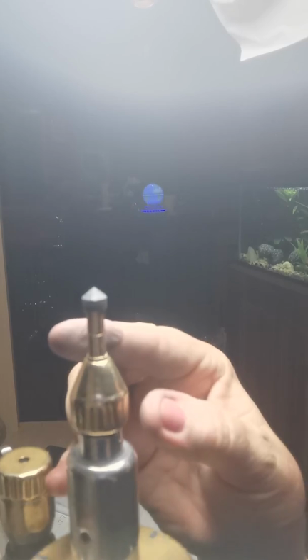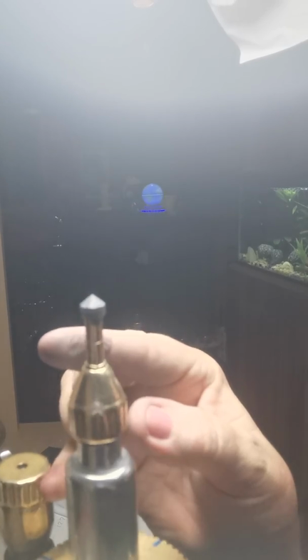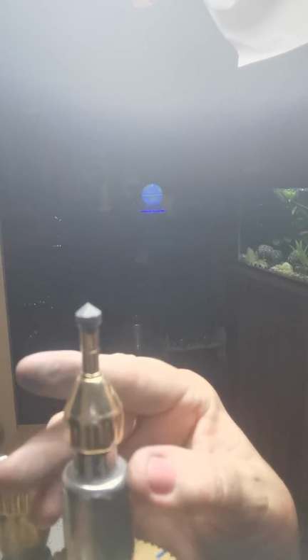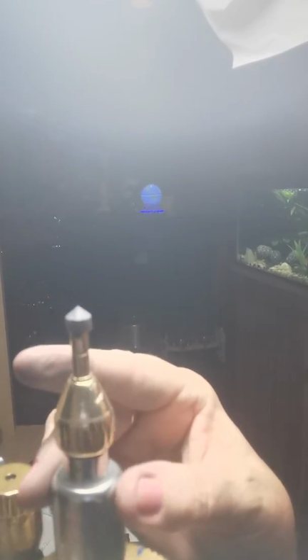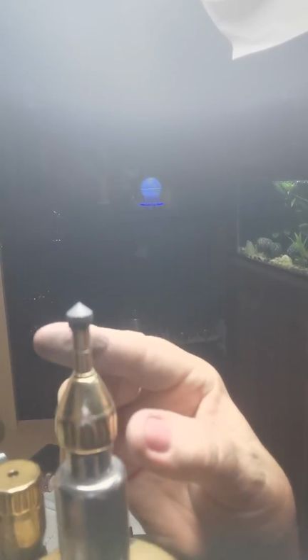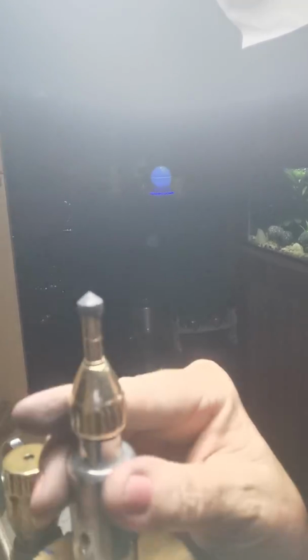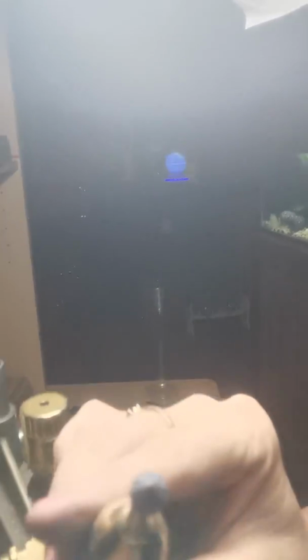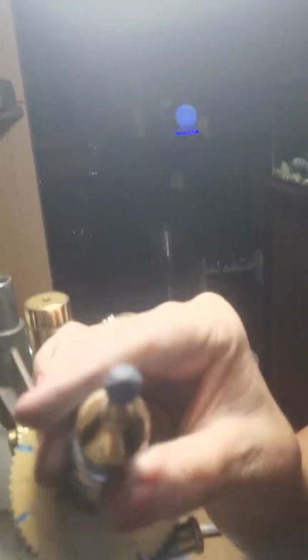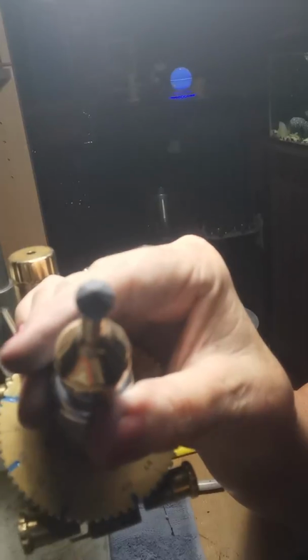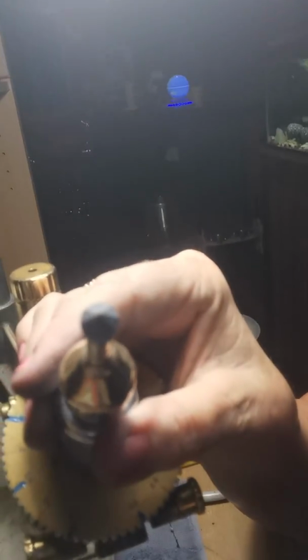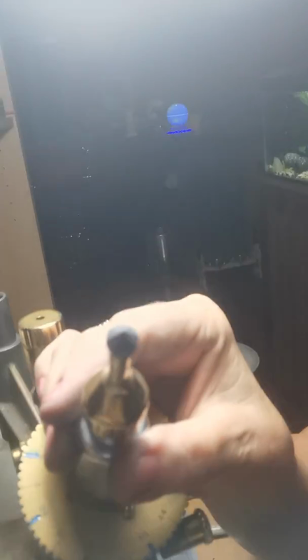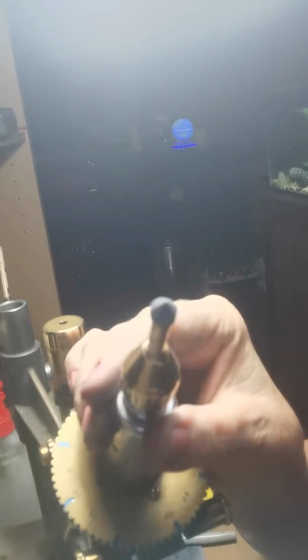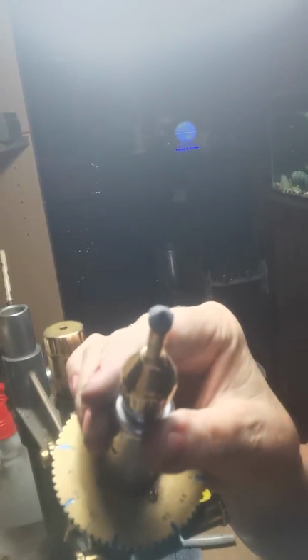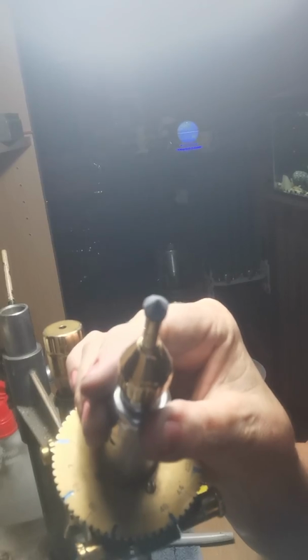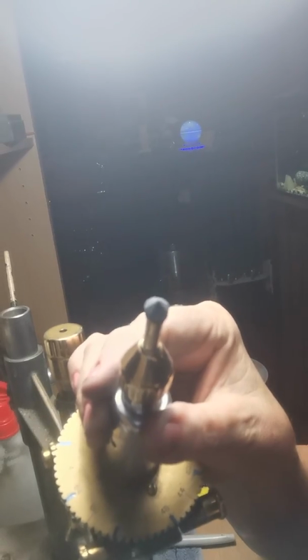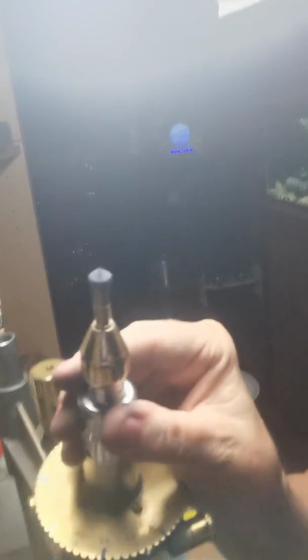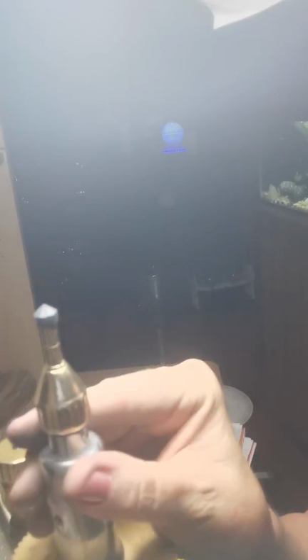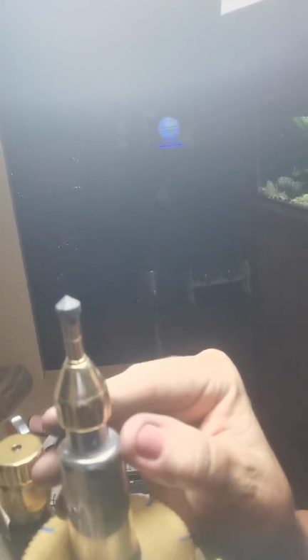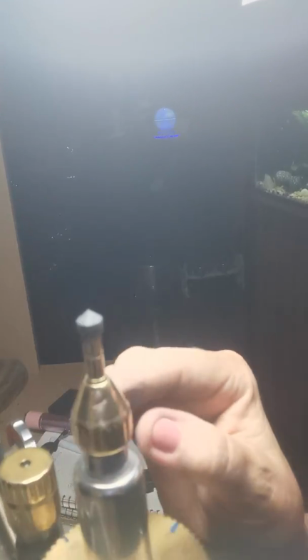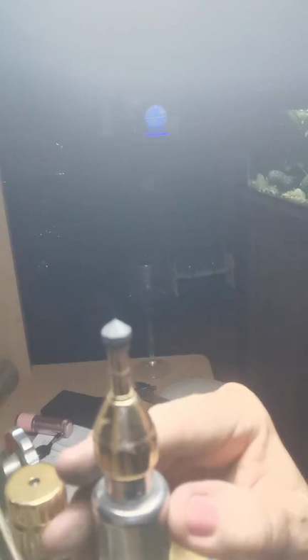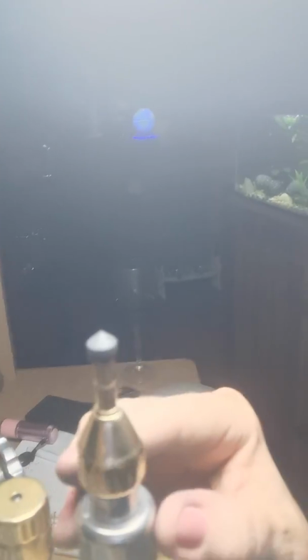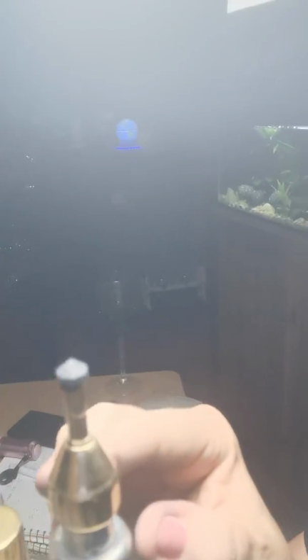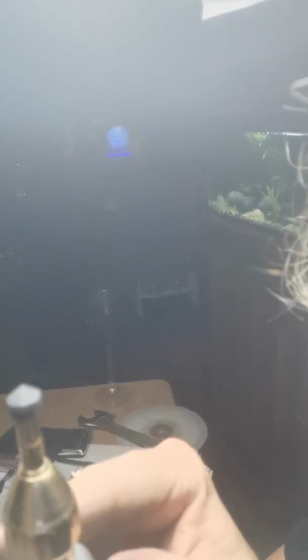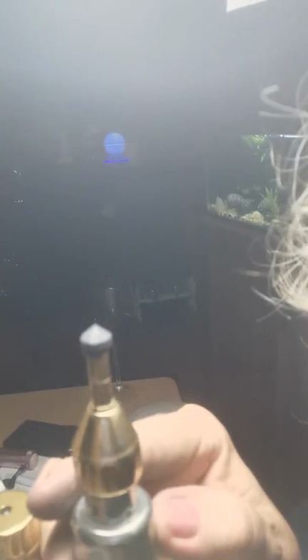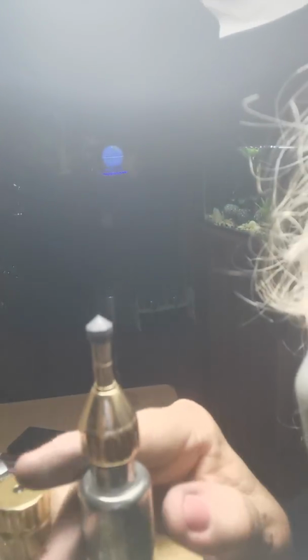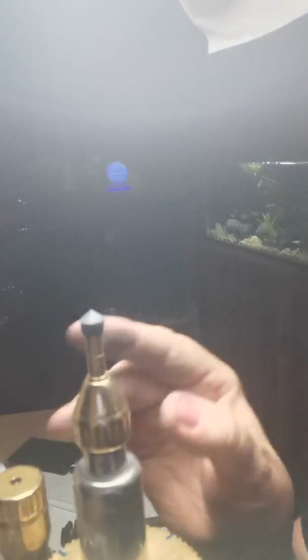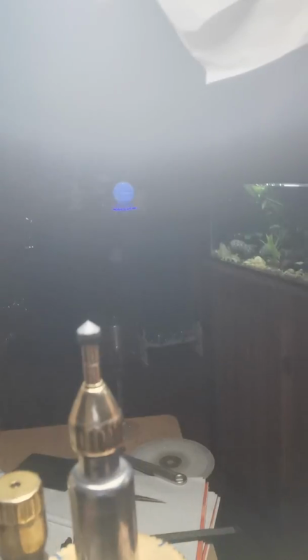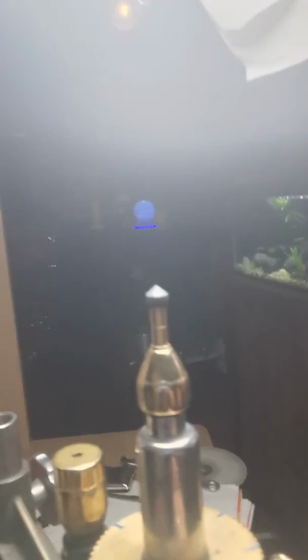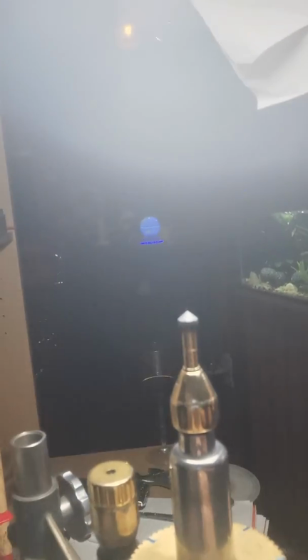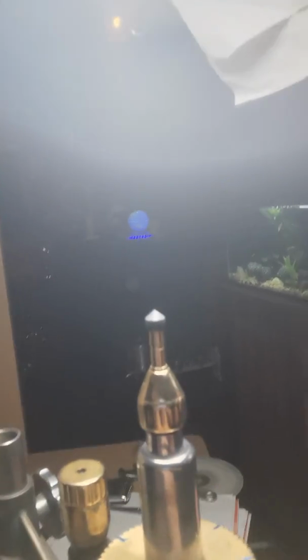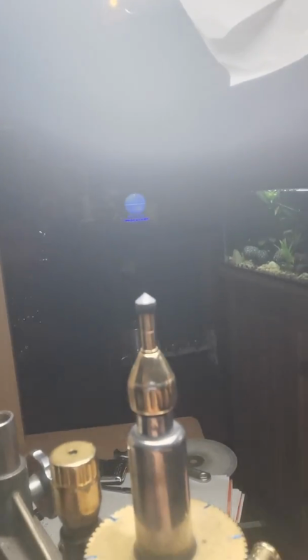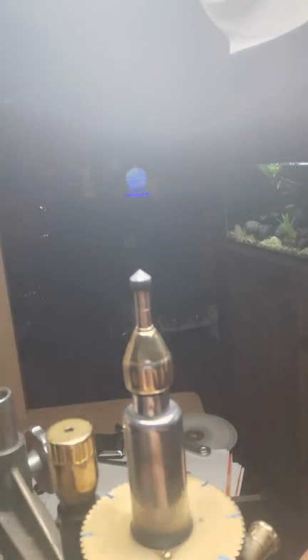We have a nice gem all ready to start on pre-polish. Thank you, I'll be back soon.